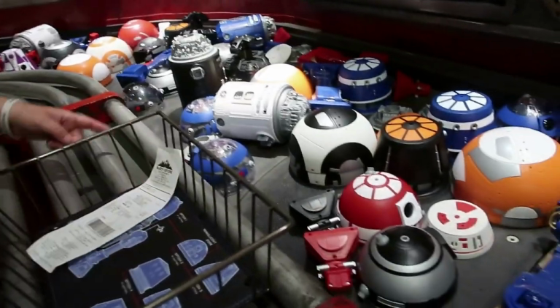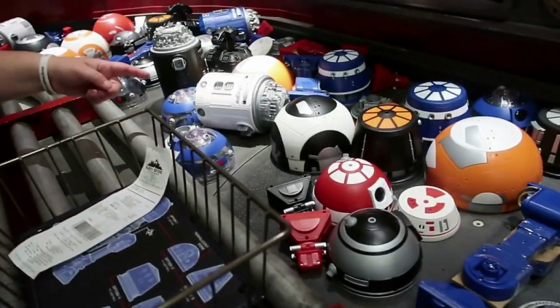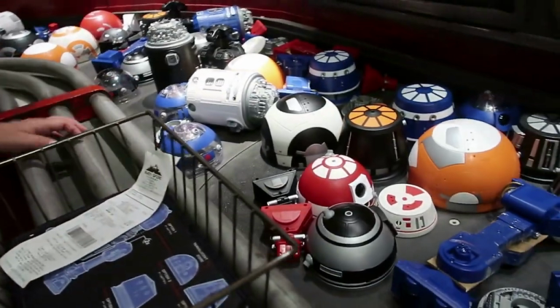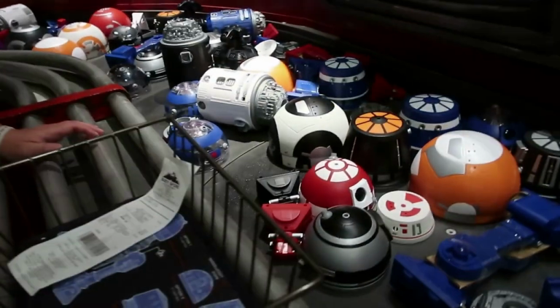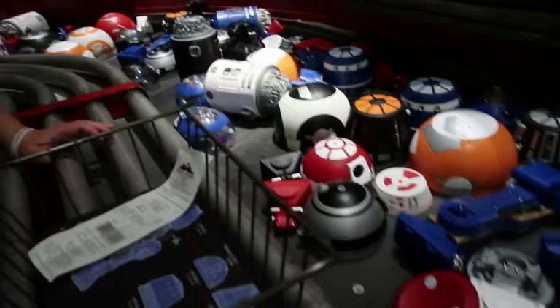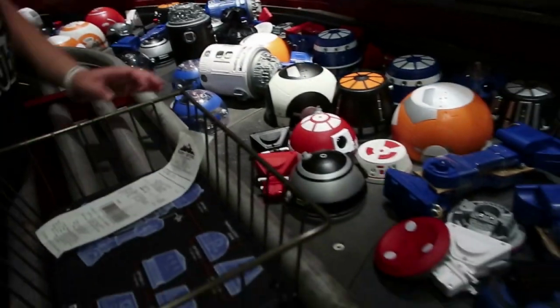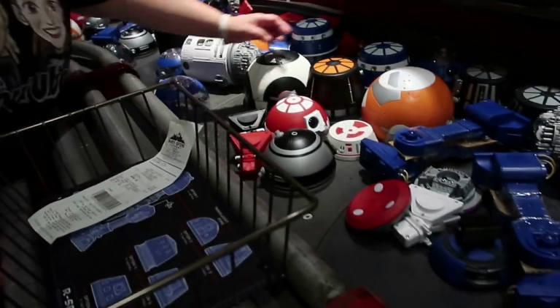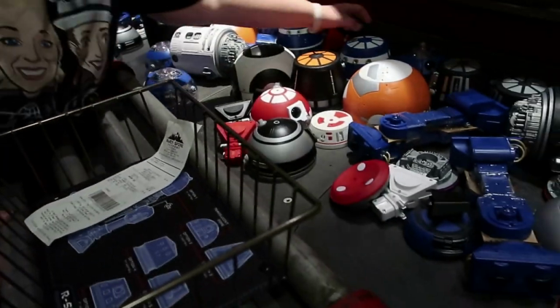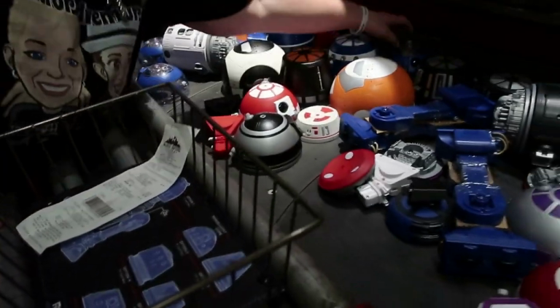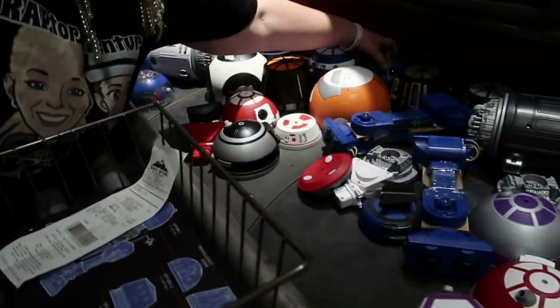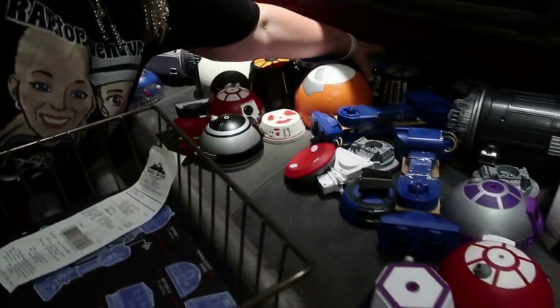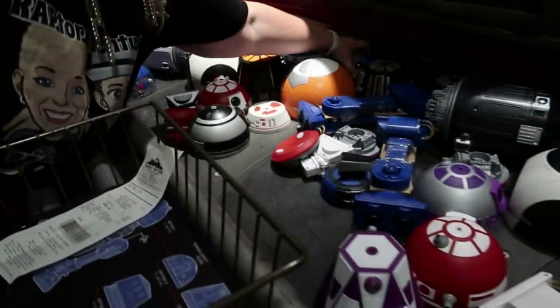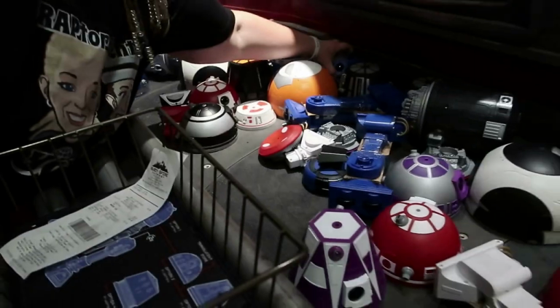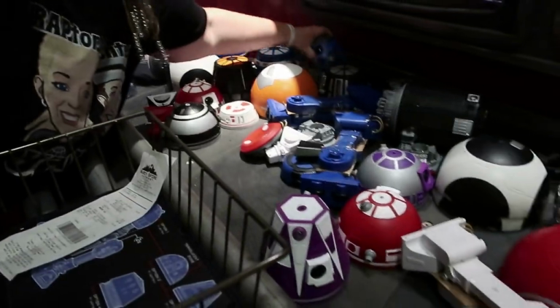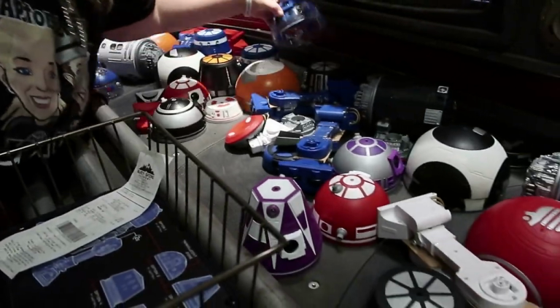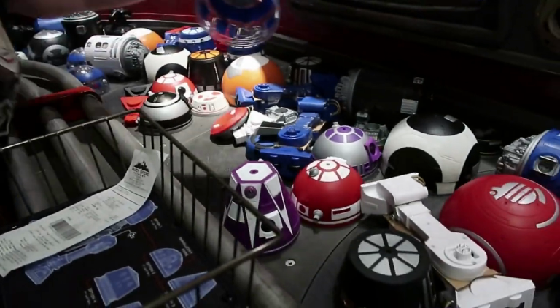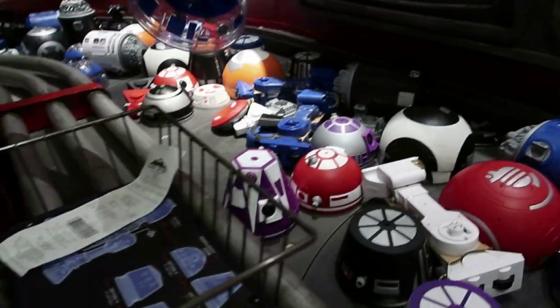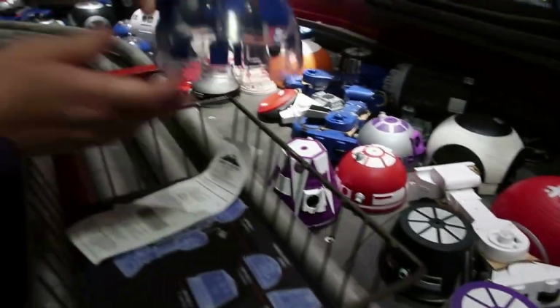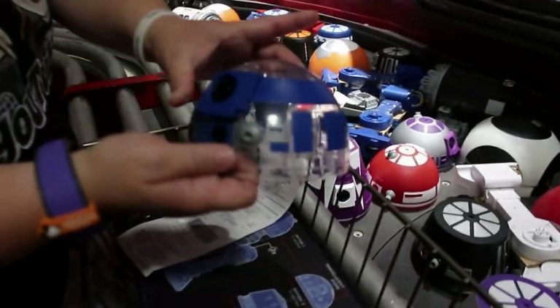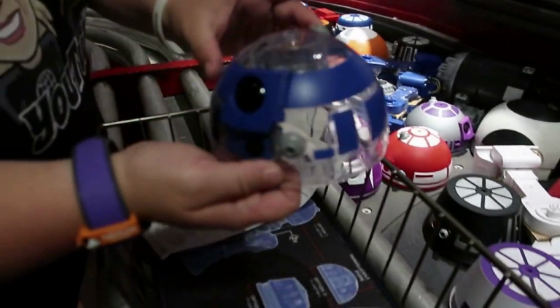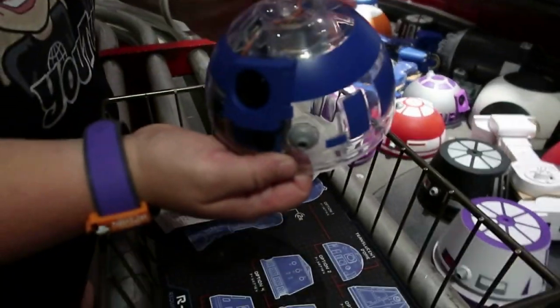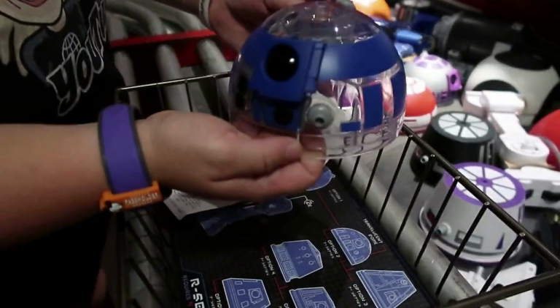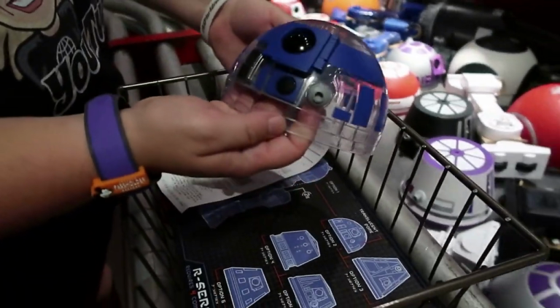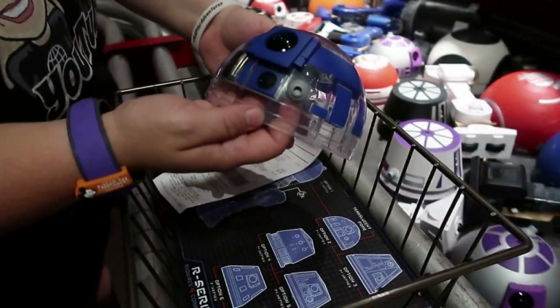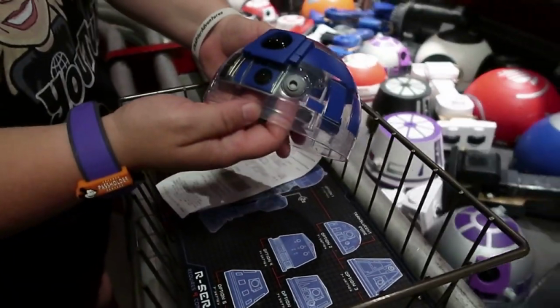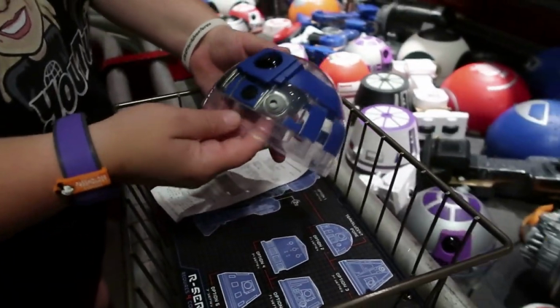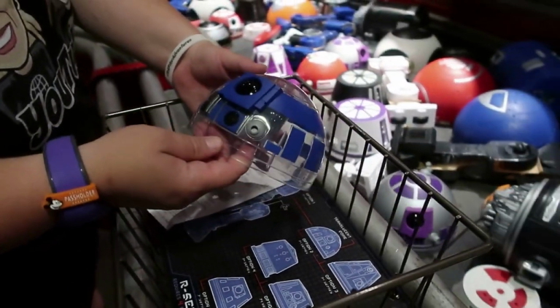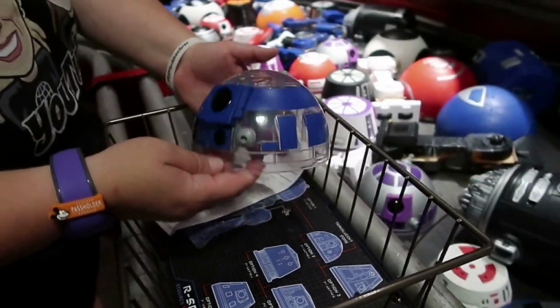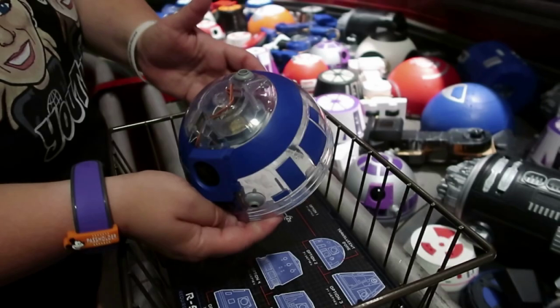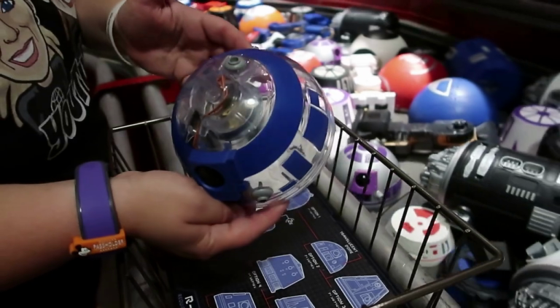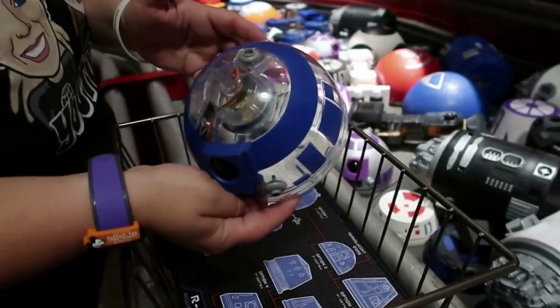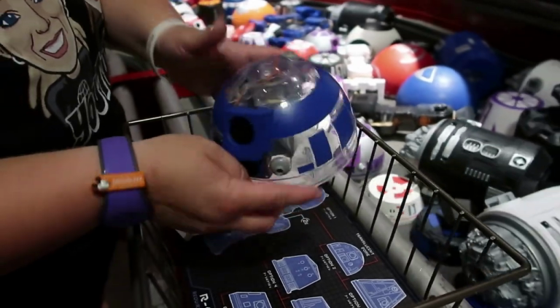So we're going to pick out a translucent head — that's blue. They have blue and orange options. We thought we were doing blue, so okay, blue.